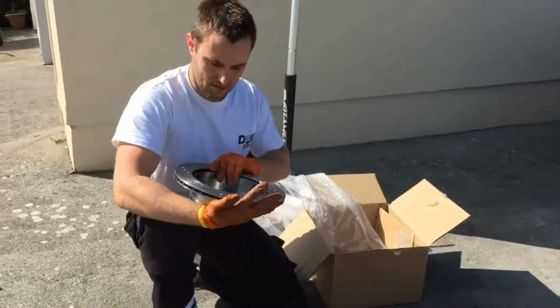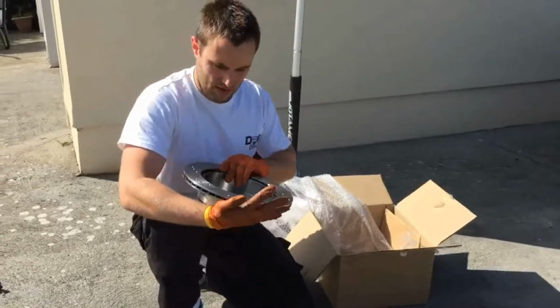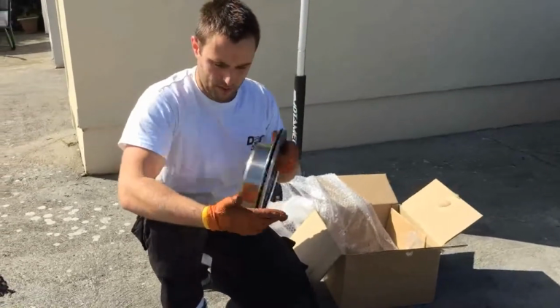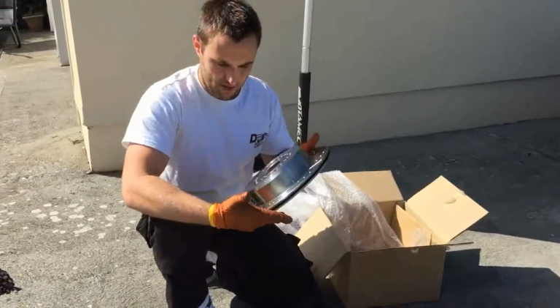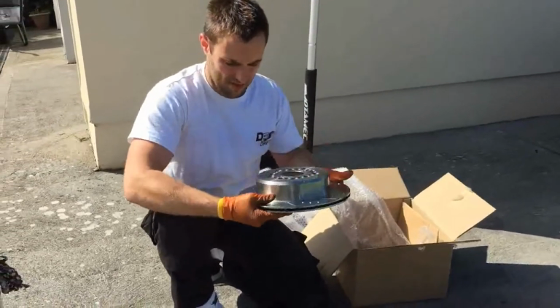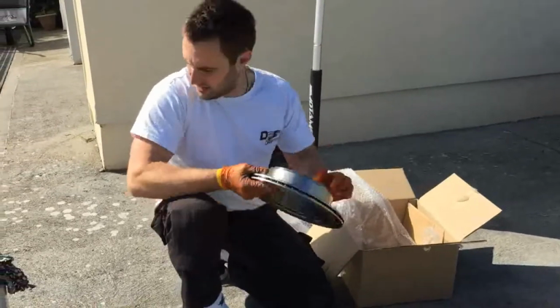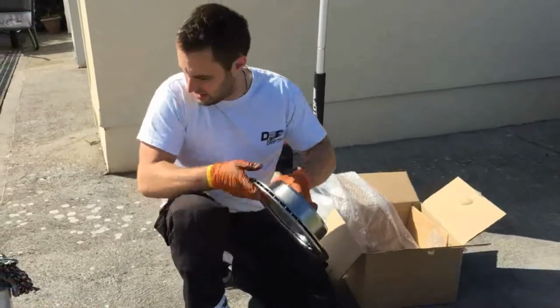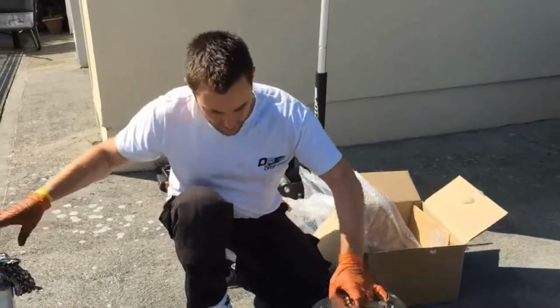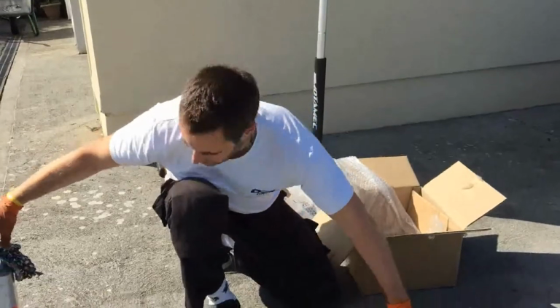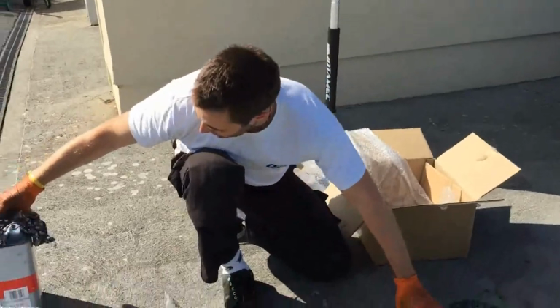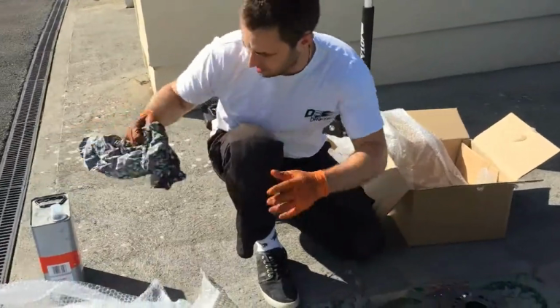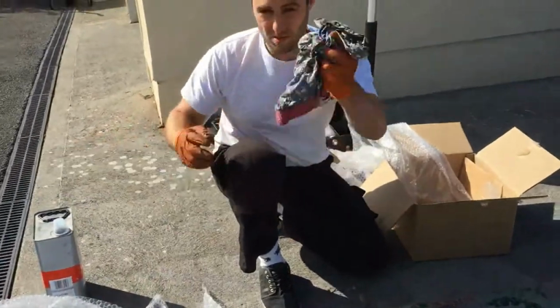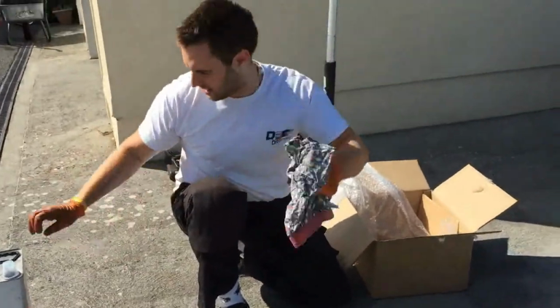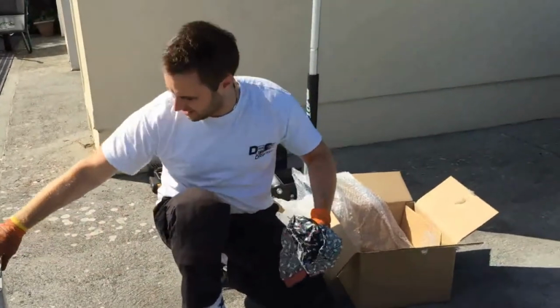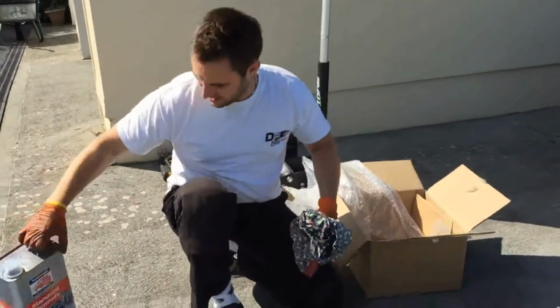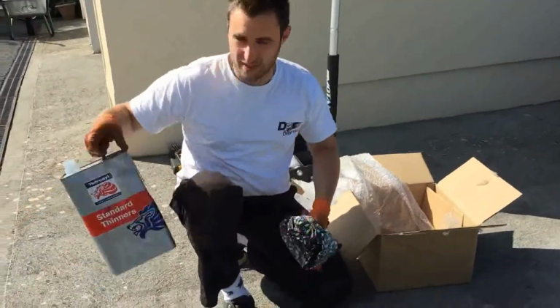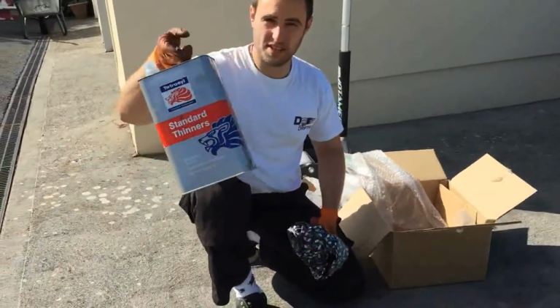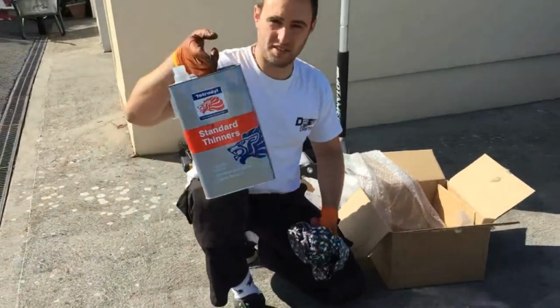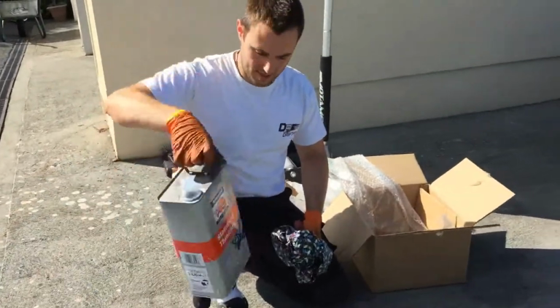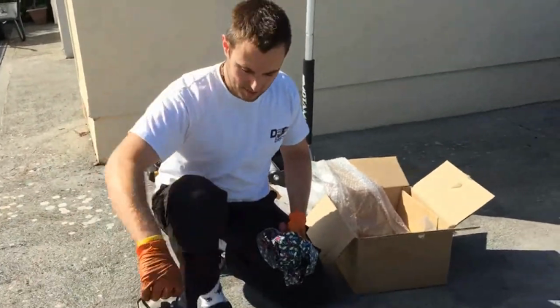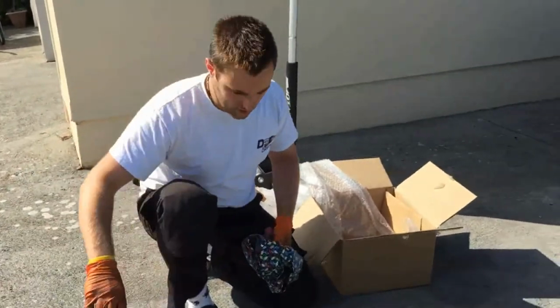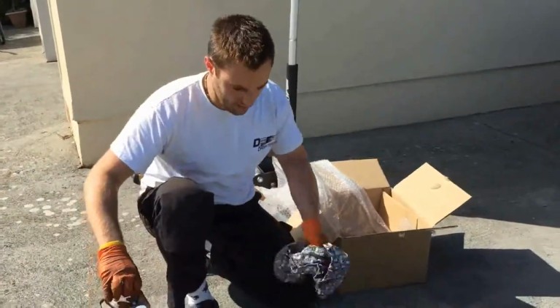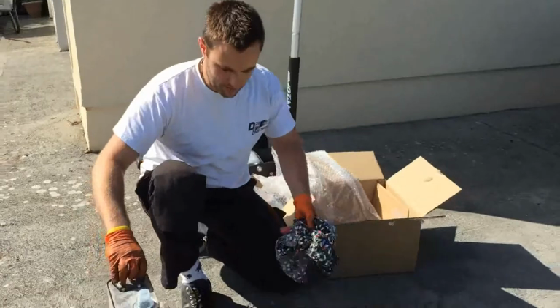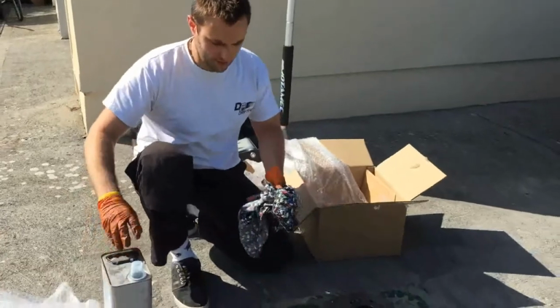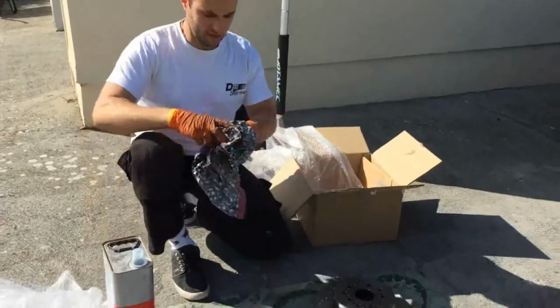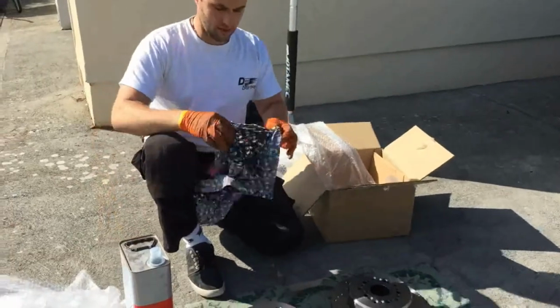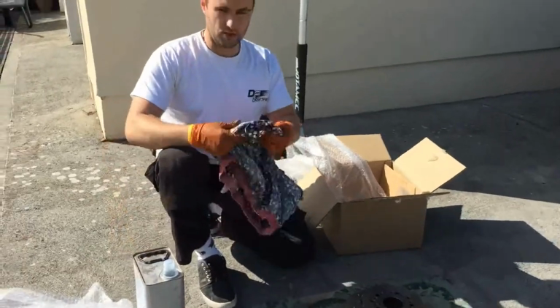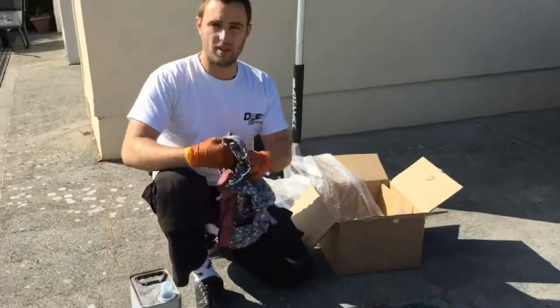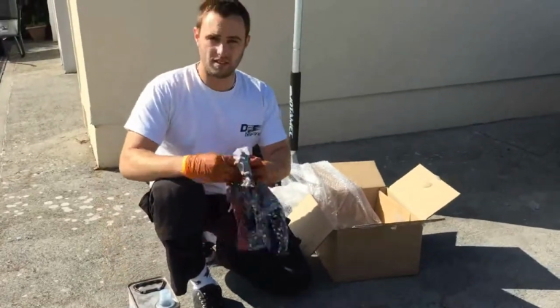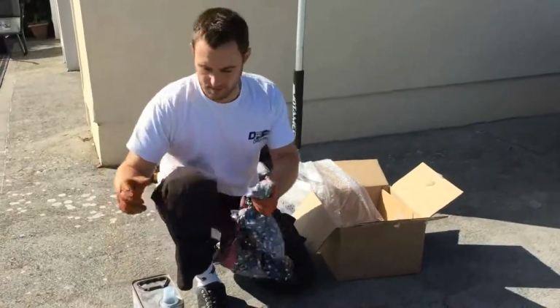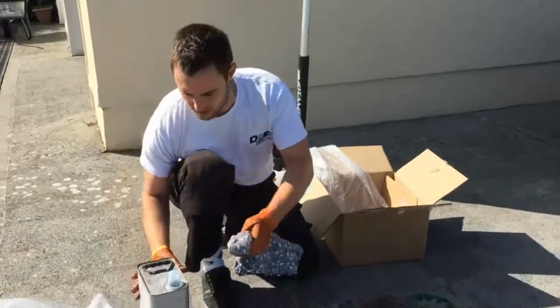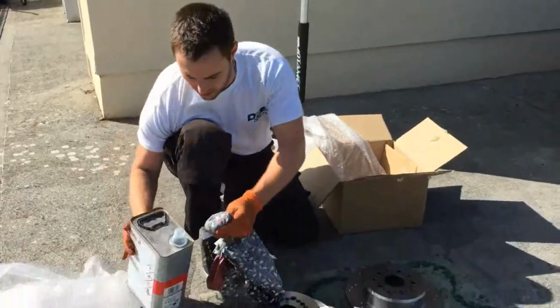So I've got my gloves on, I've got some old rag and some standard thinners. I'm going to just give them a wipe down now and they should be ready to rock.